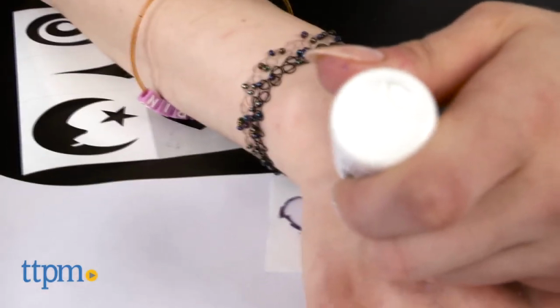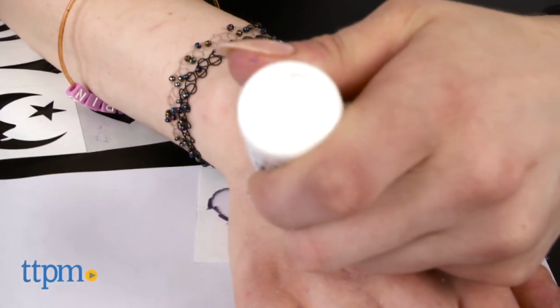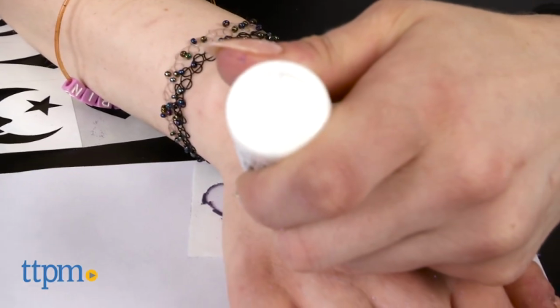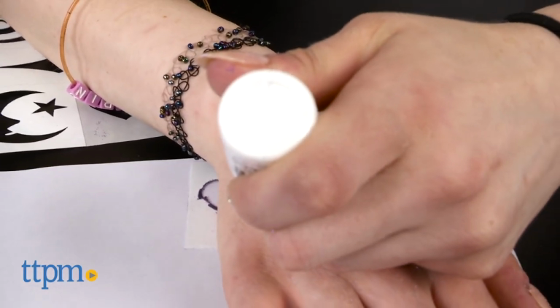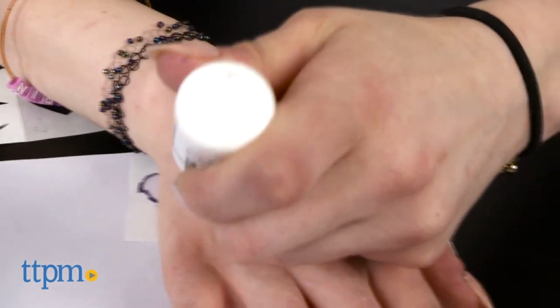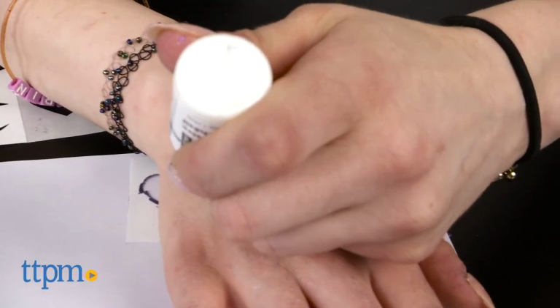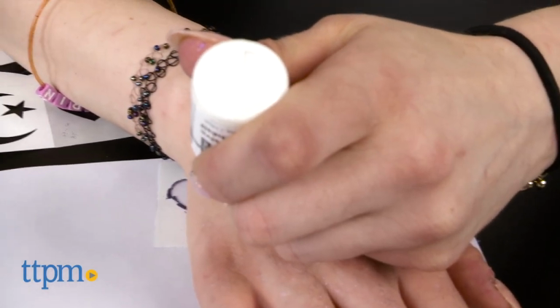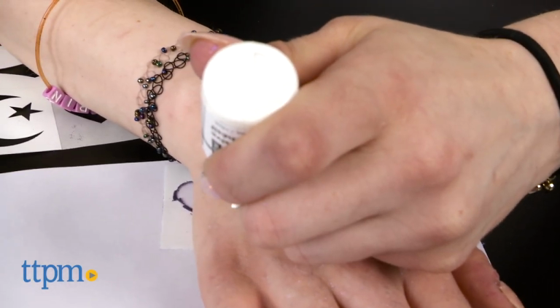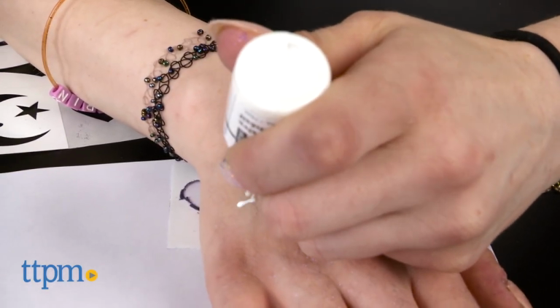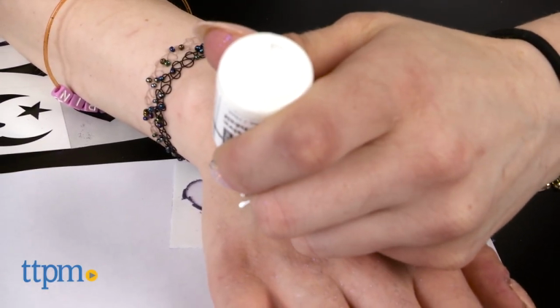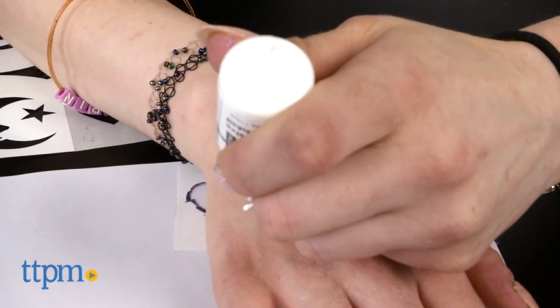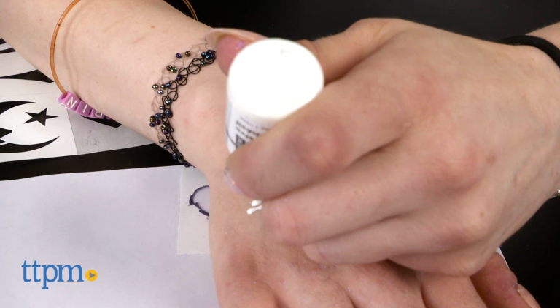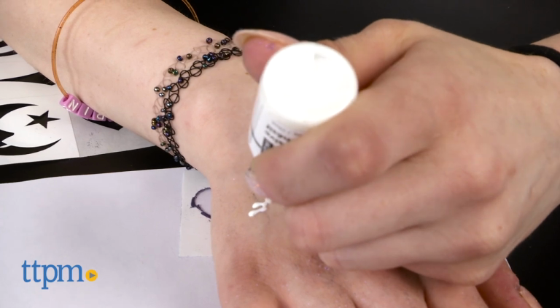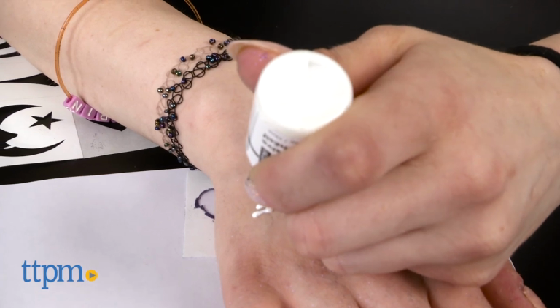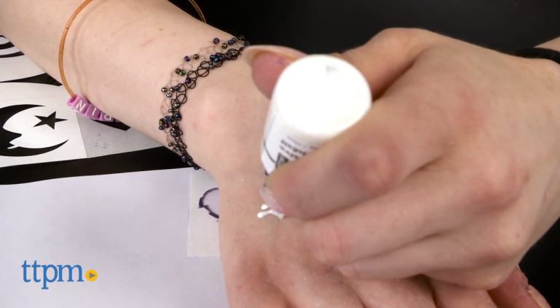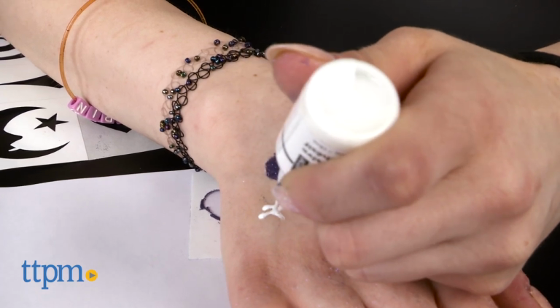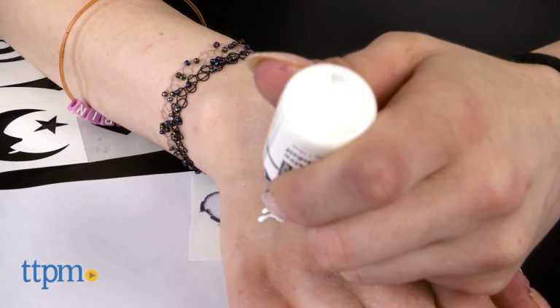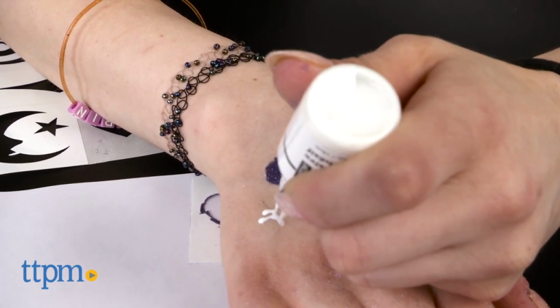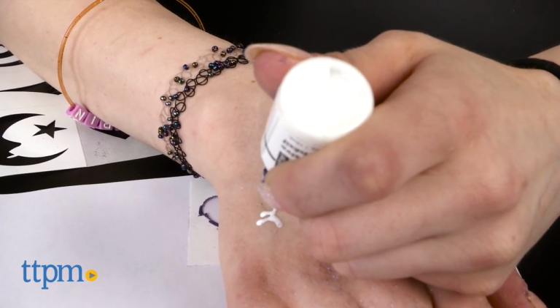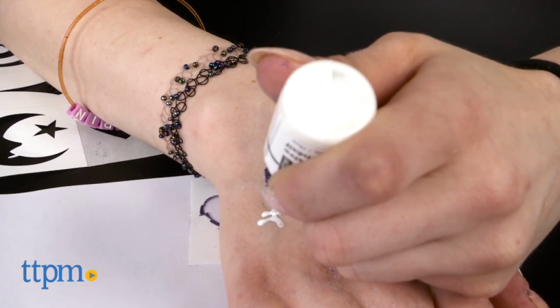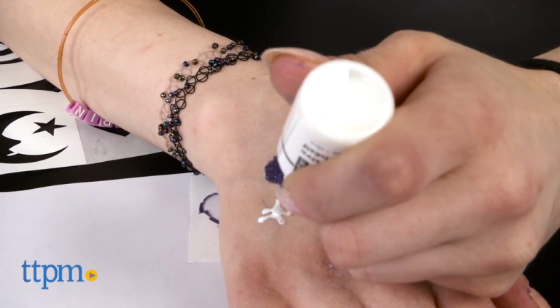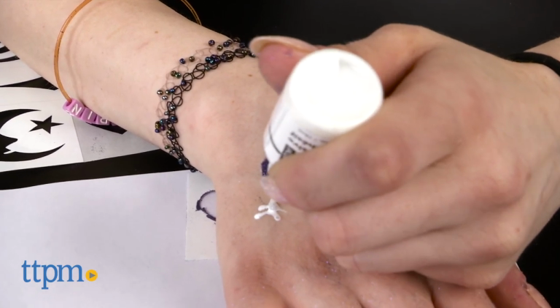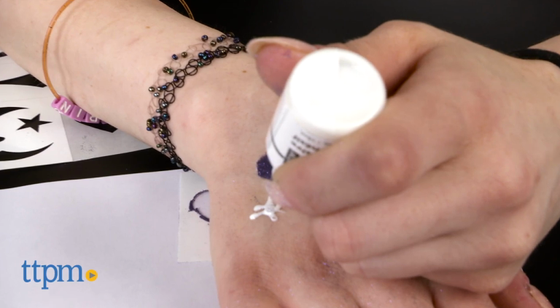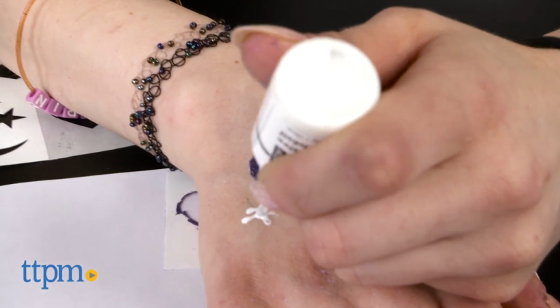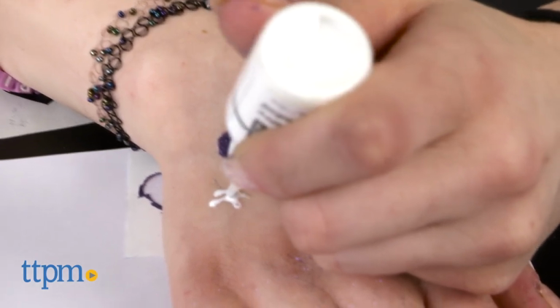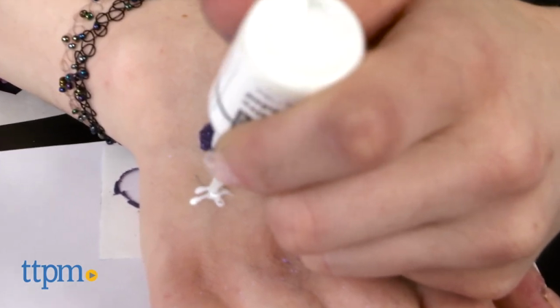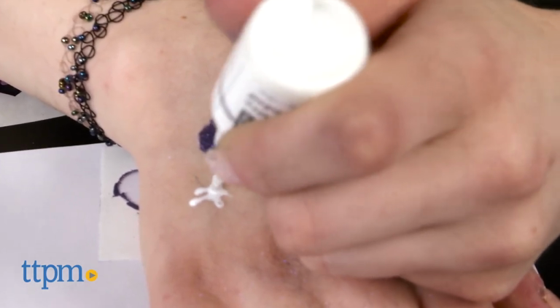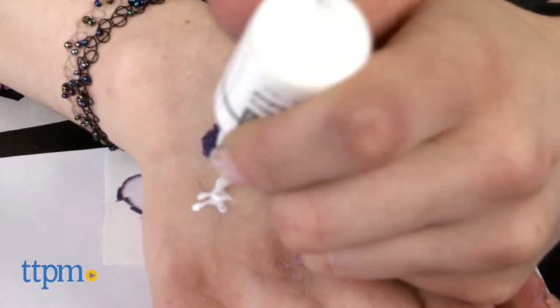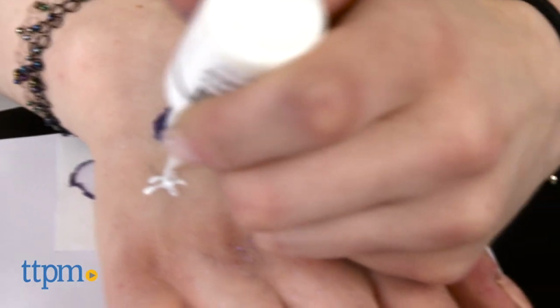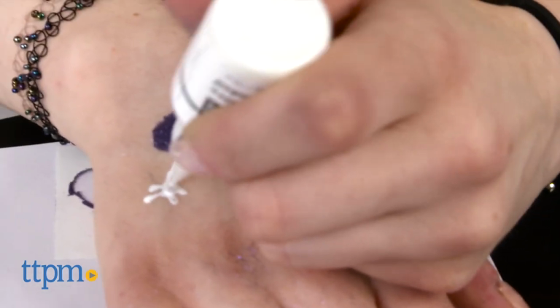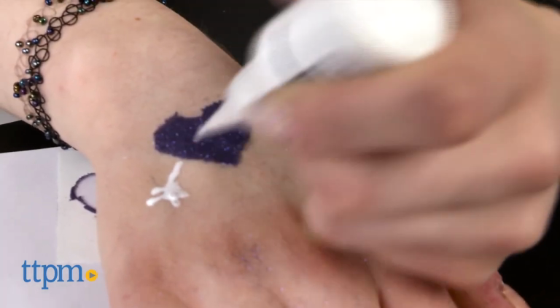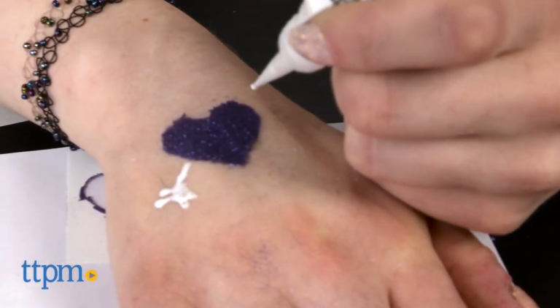To freely draw your own designs, apply the fine tip applicator onto the bottle. Draw your design directly onto your skin. Make sure you apply a fine line and don't squeeze out too much. Follow the same directions for the glue drying and glitter application as with the stencils.